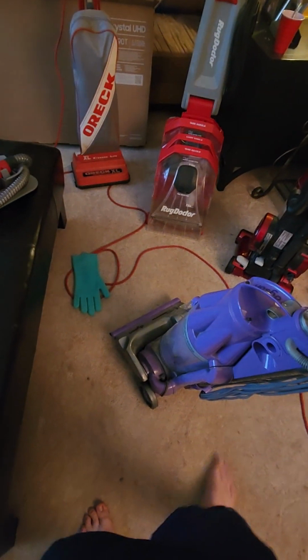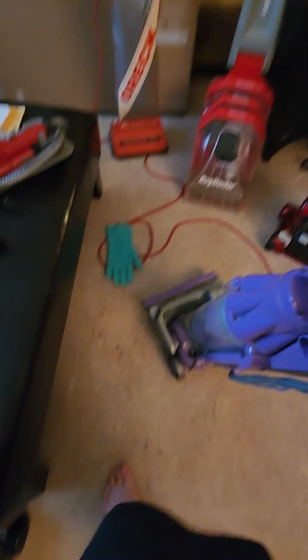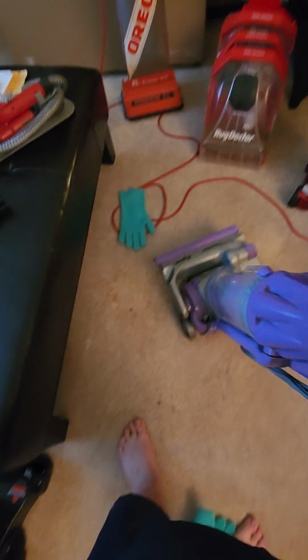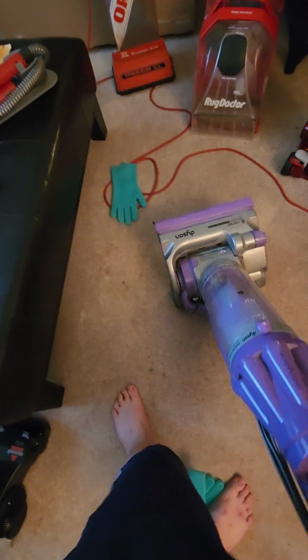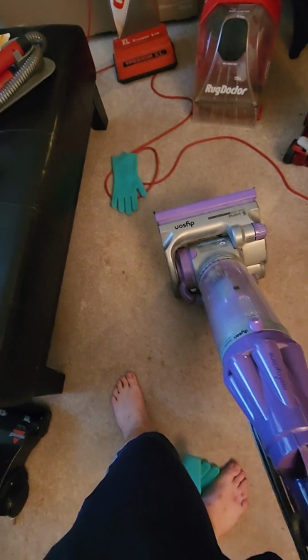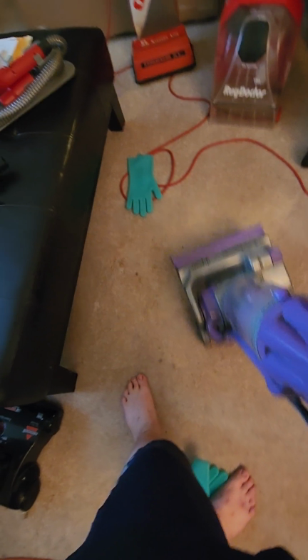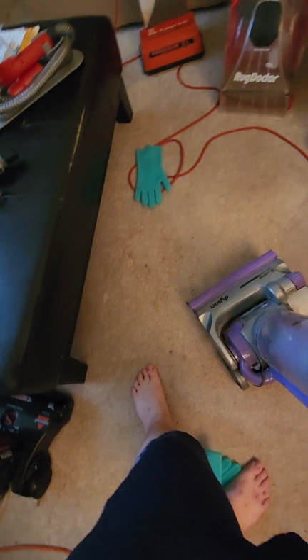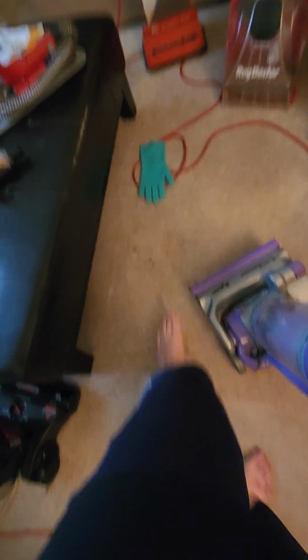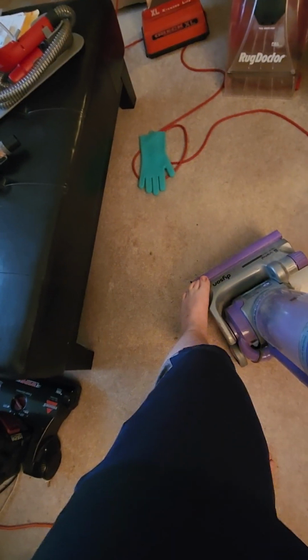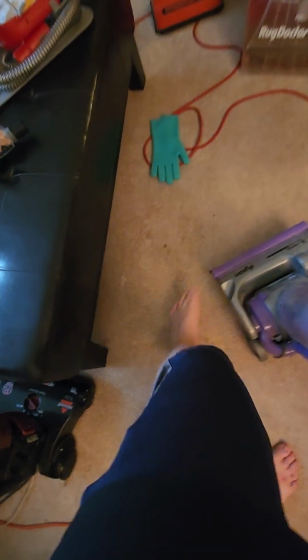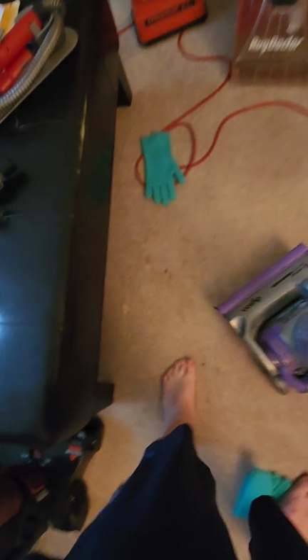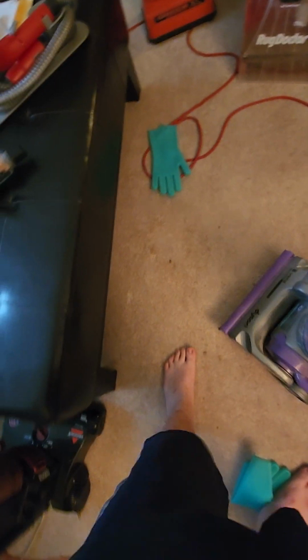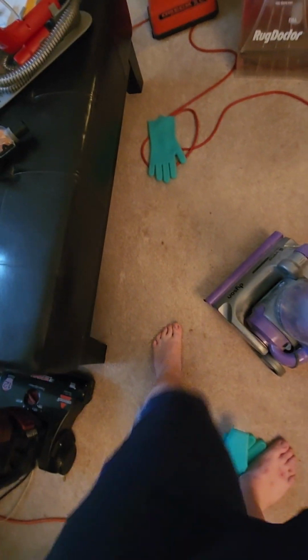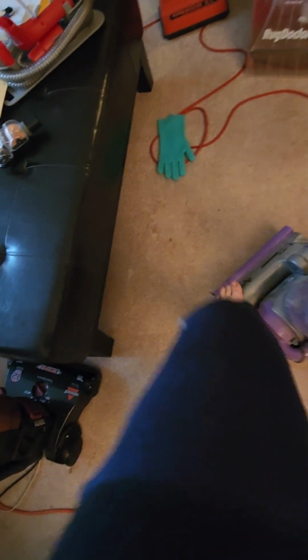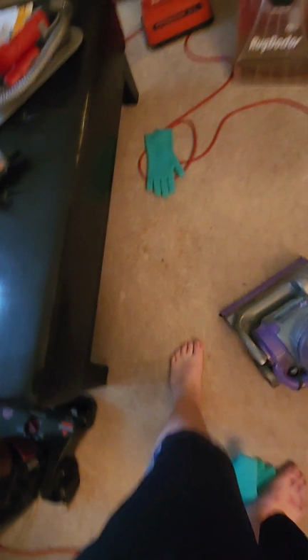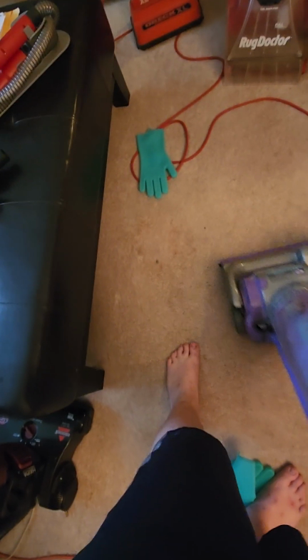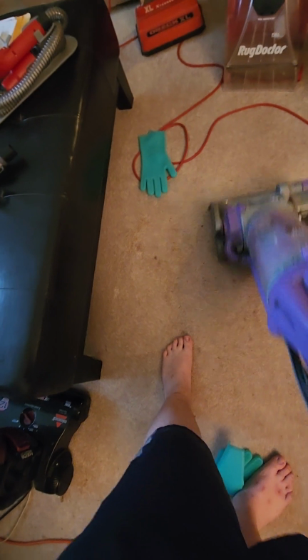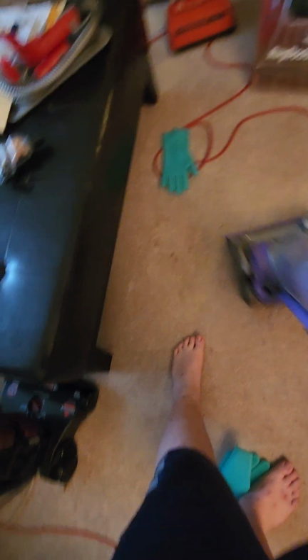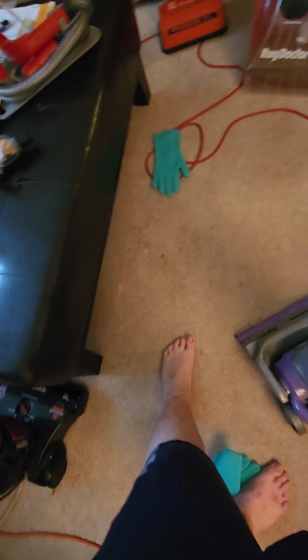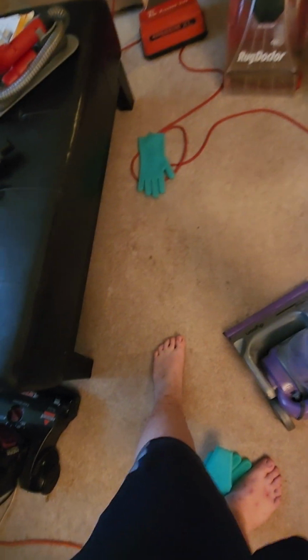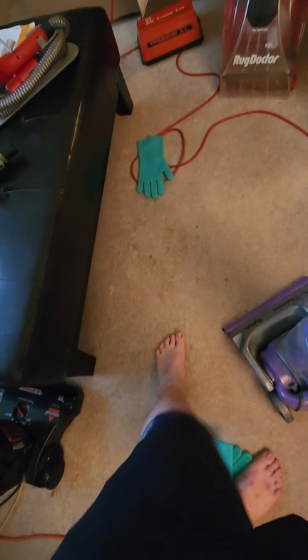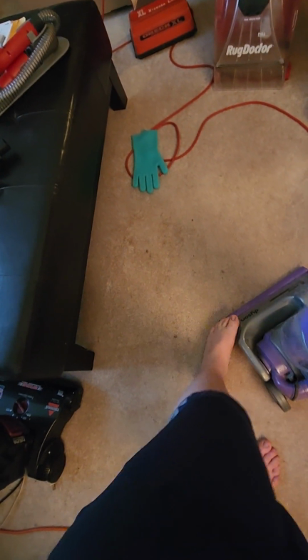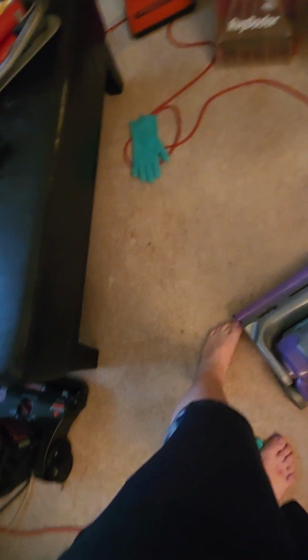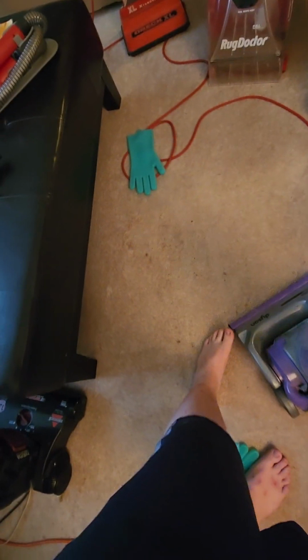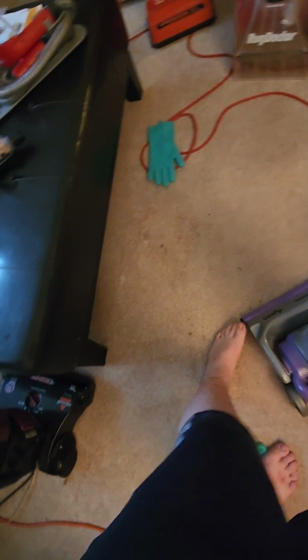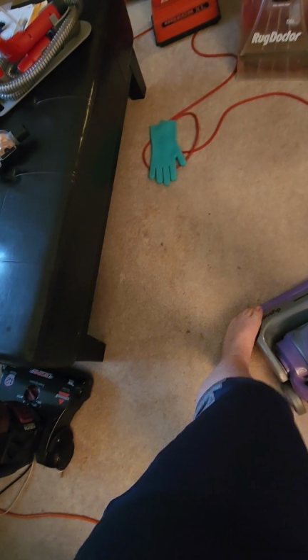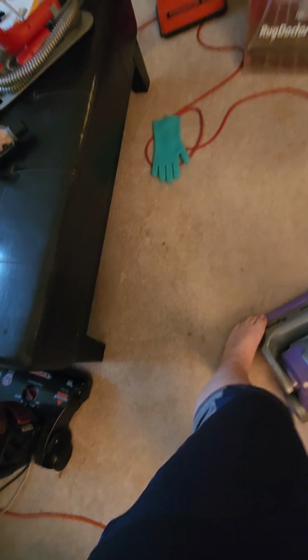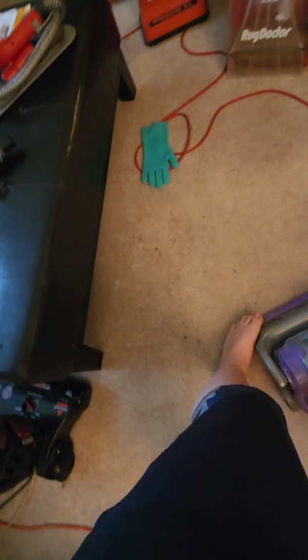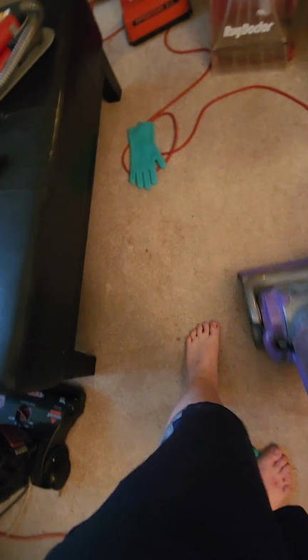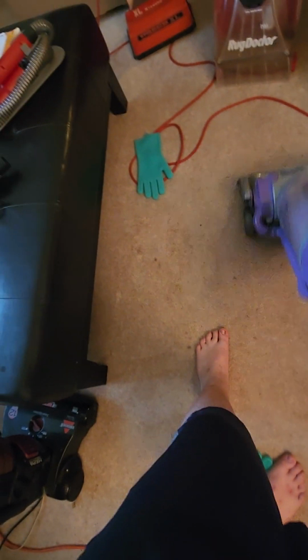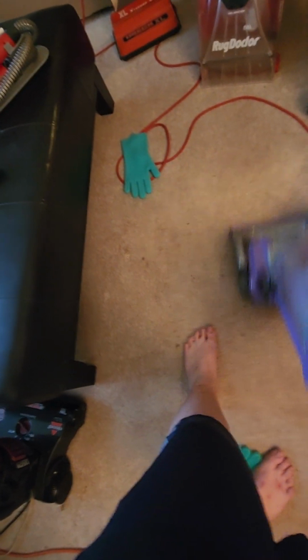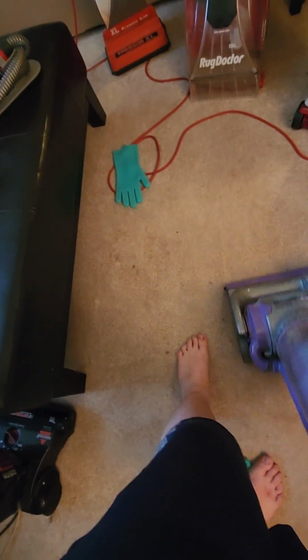I actually, as a kid, used to have a toy version of this vacuum, which I no longer have. It does have a bit of an issue with the heads — not doing much now, and it was kind of sticking out before.